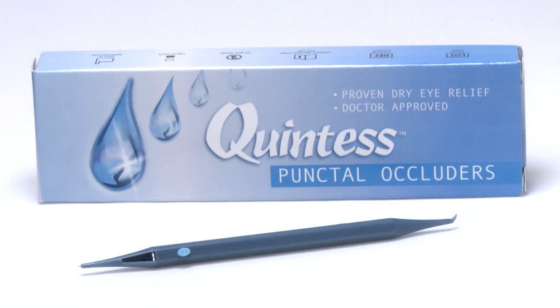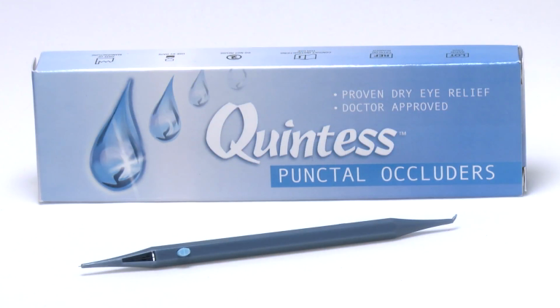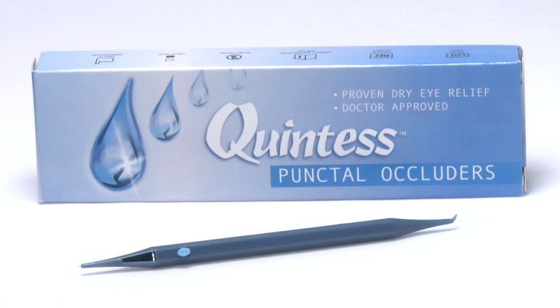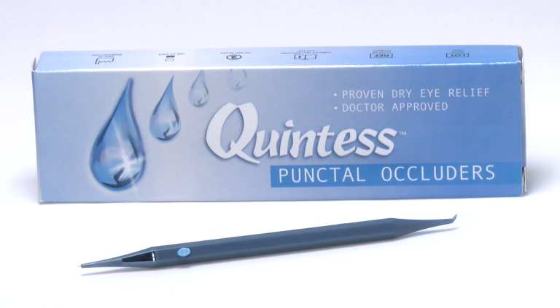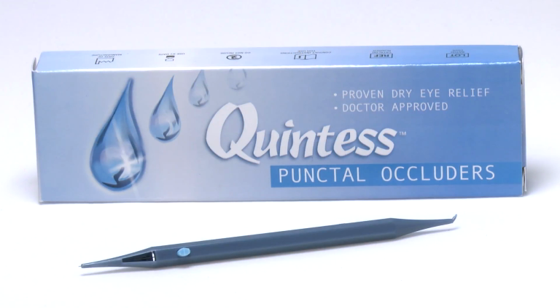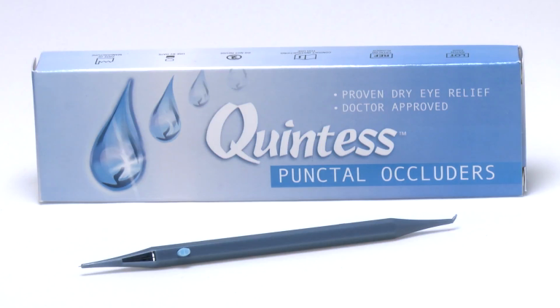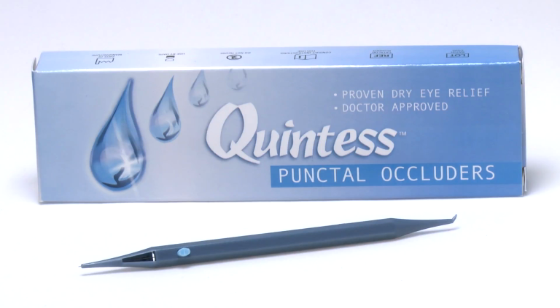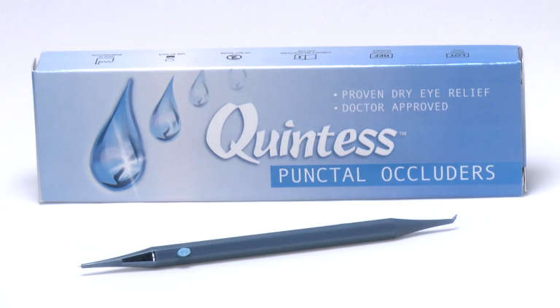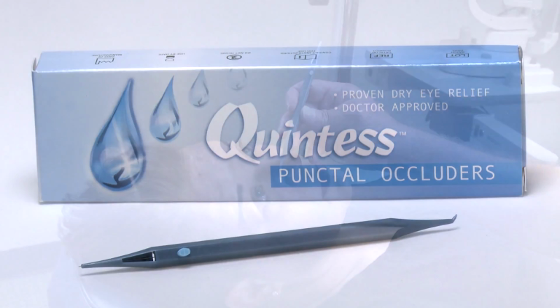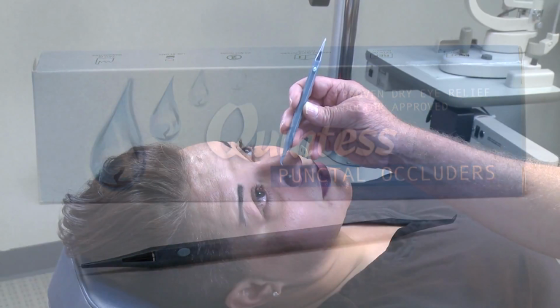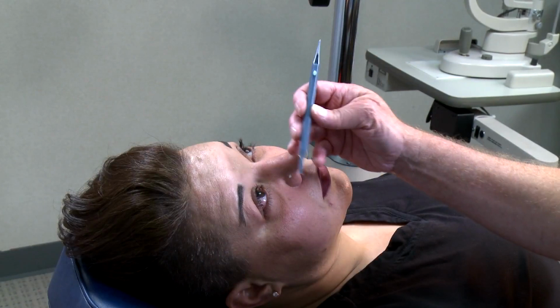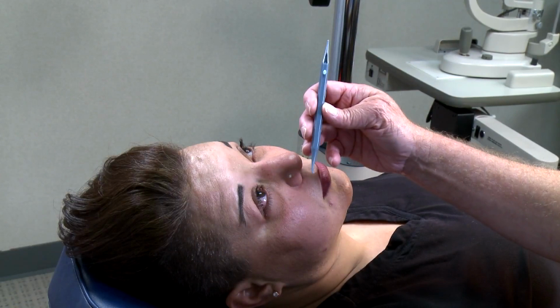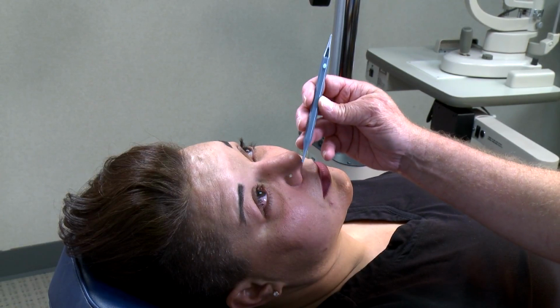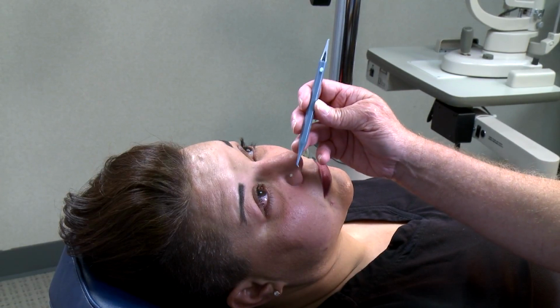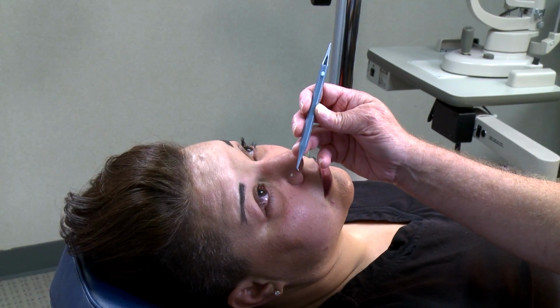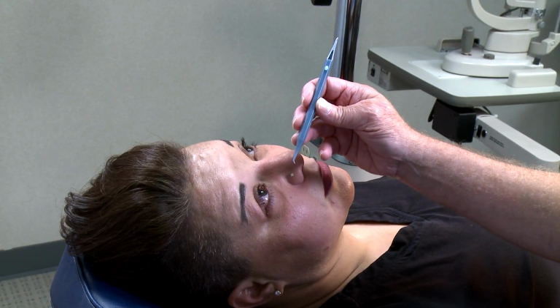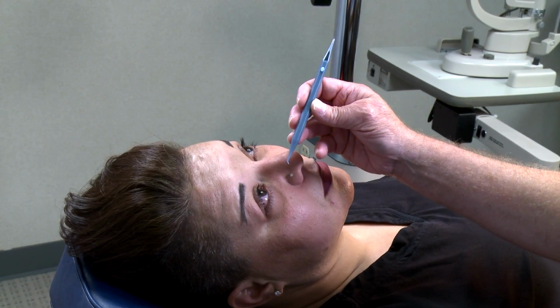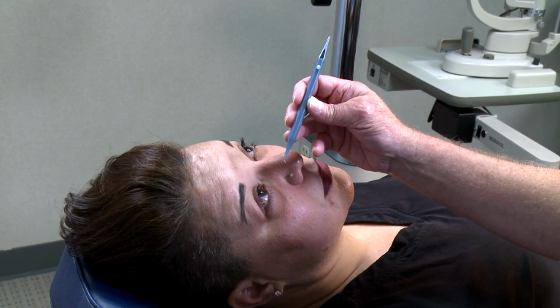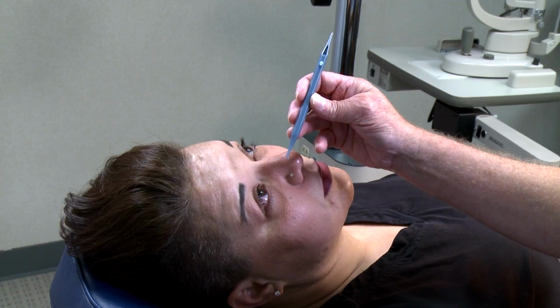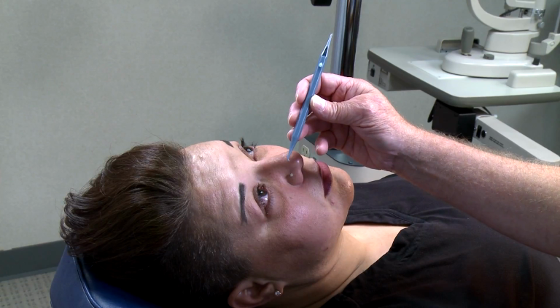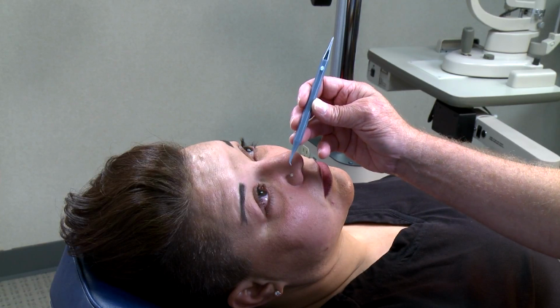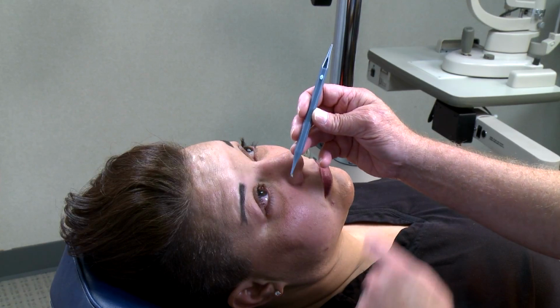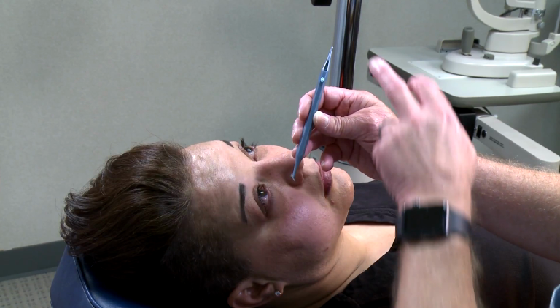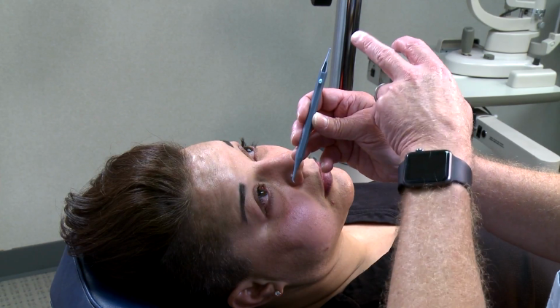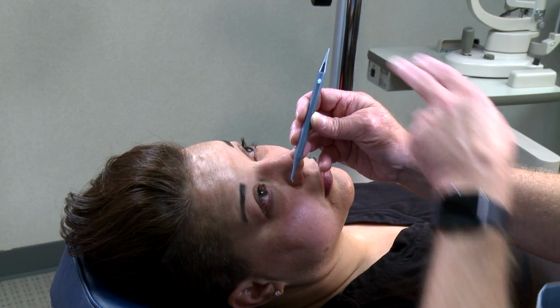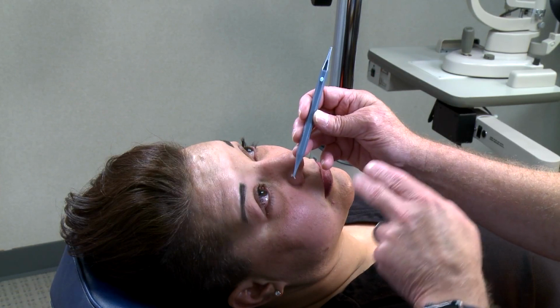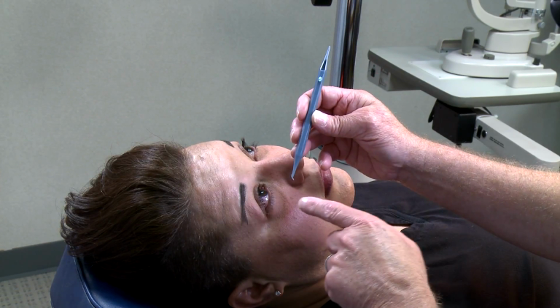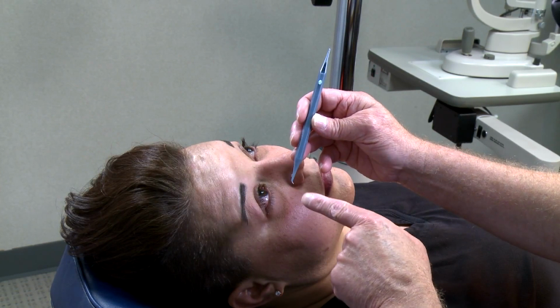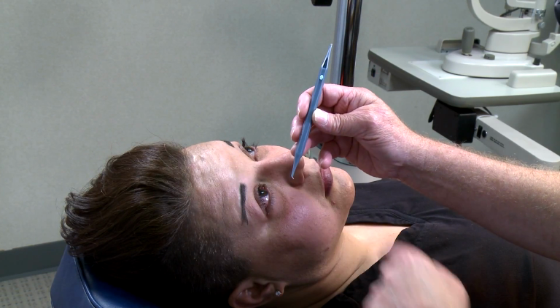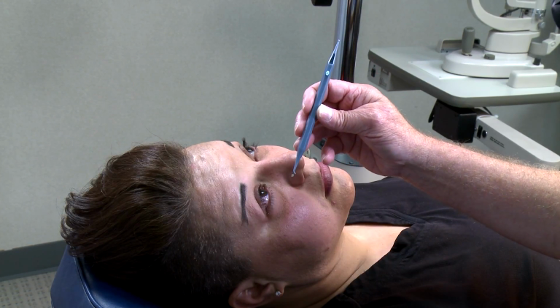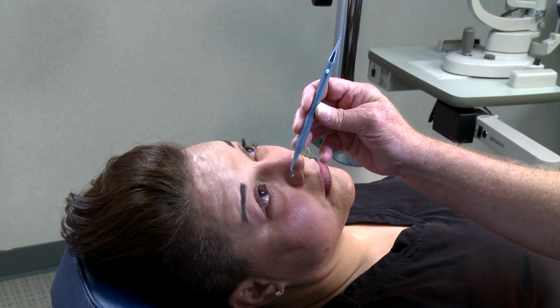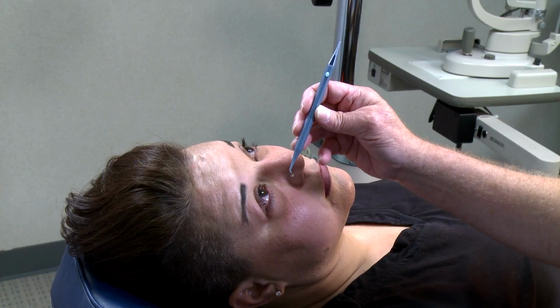Now I'd like to demonstrate how they're used. We've sized her for a small punctal plug. So we take the plug inserter — the plug is on this end, and on the alternate end is the dilator.